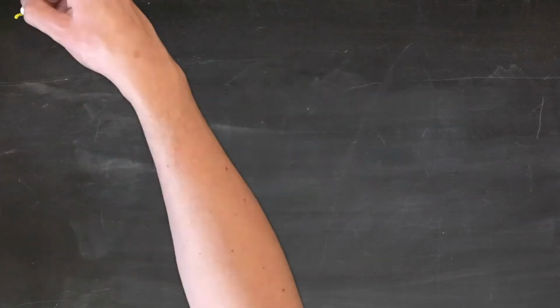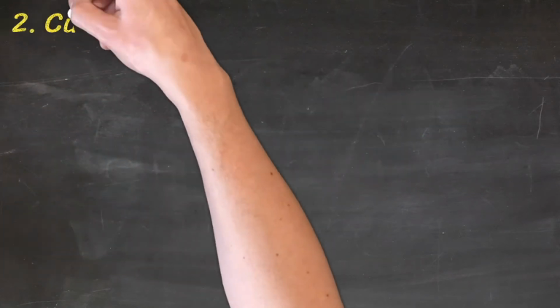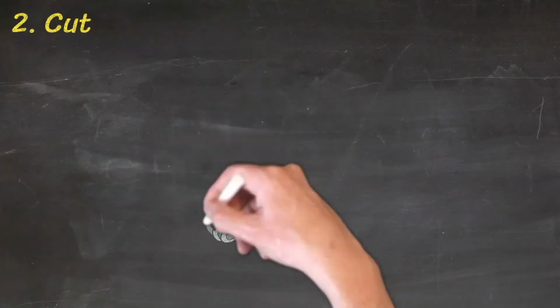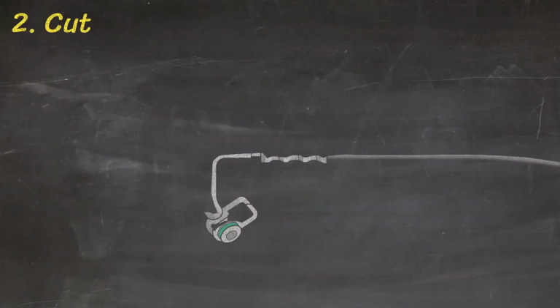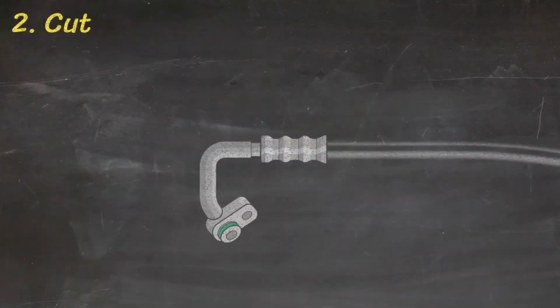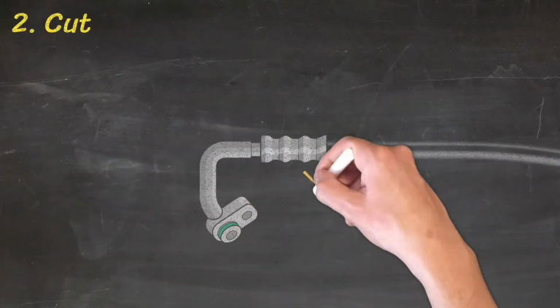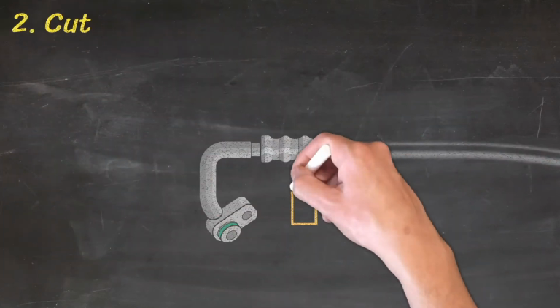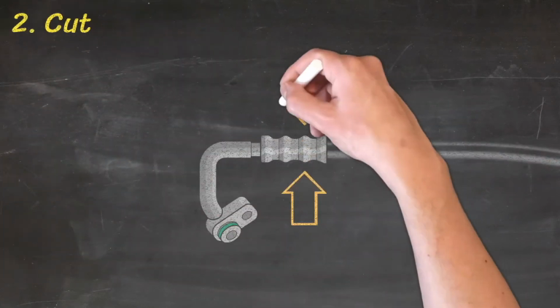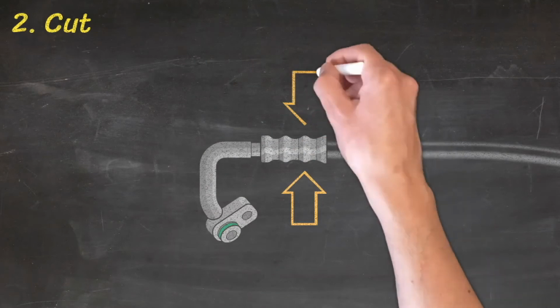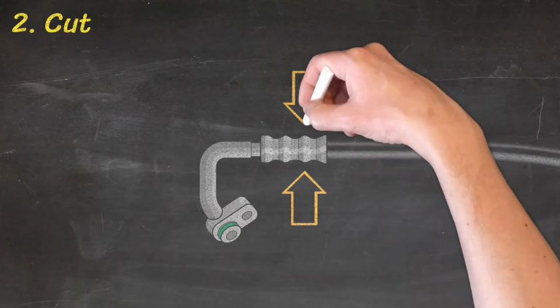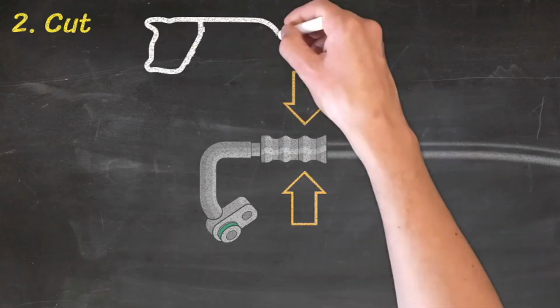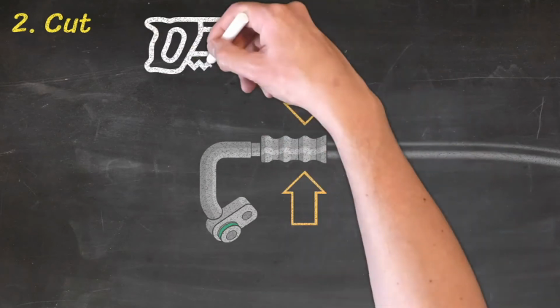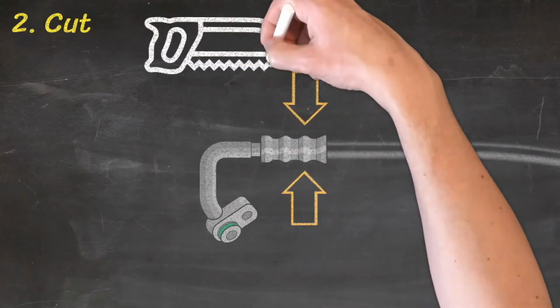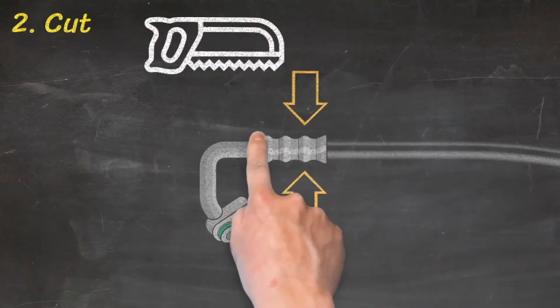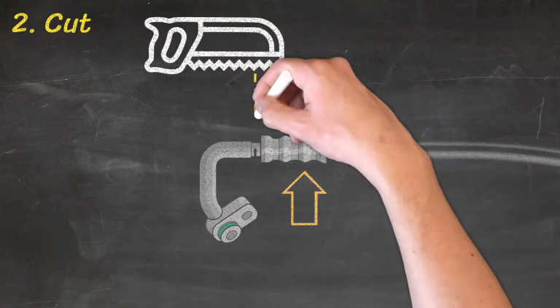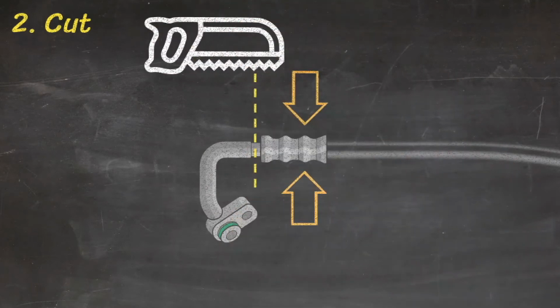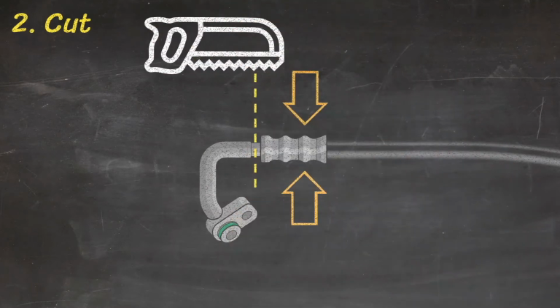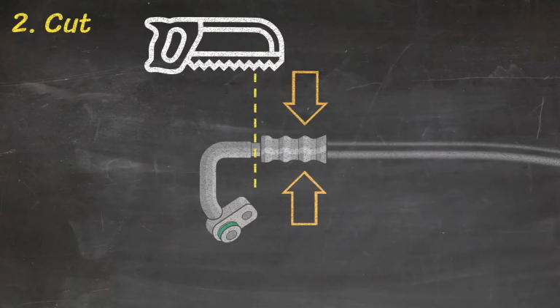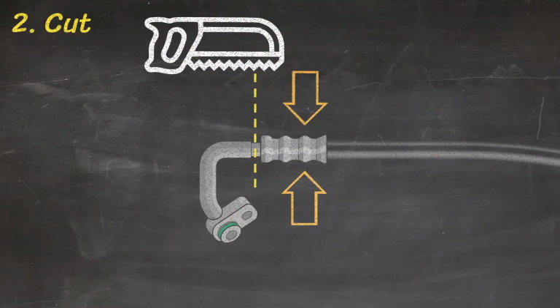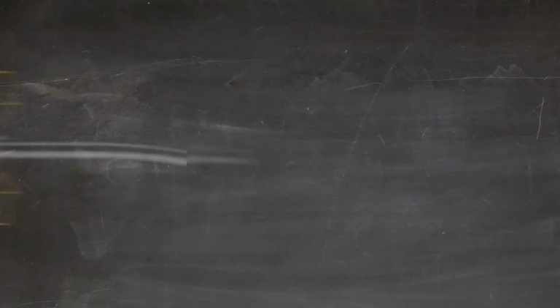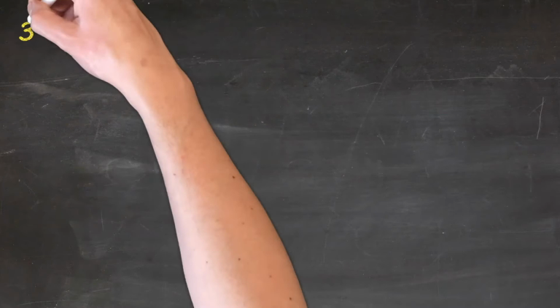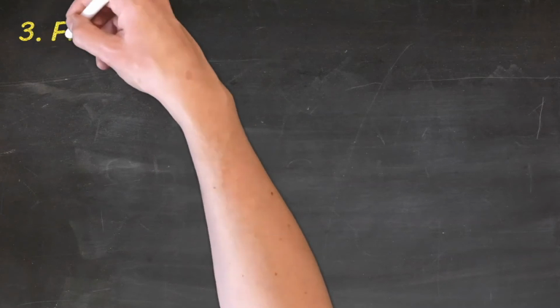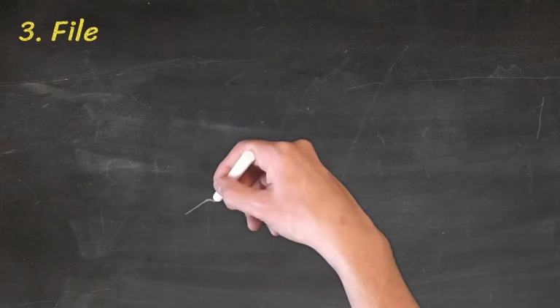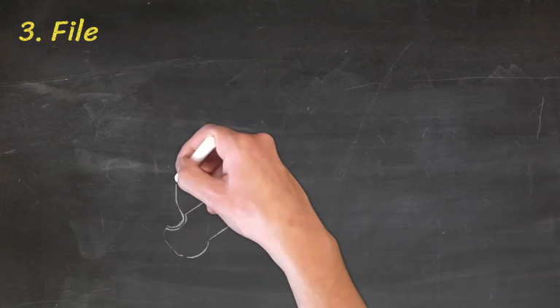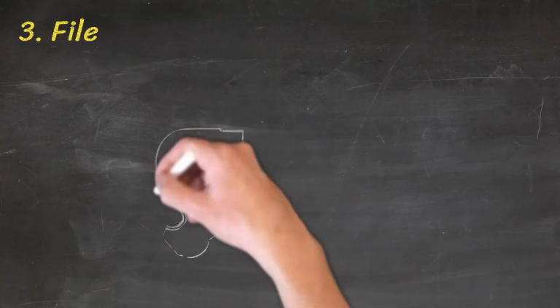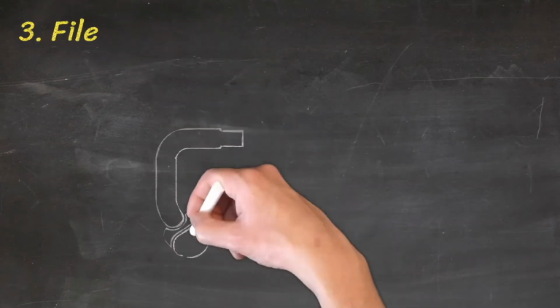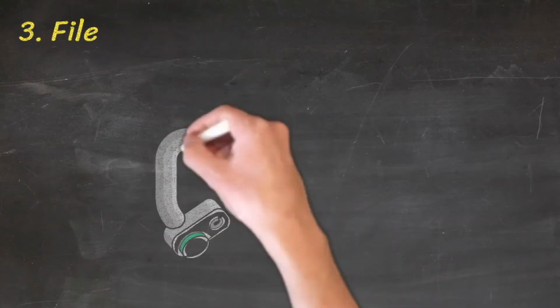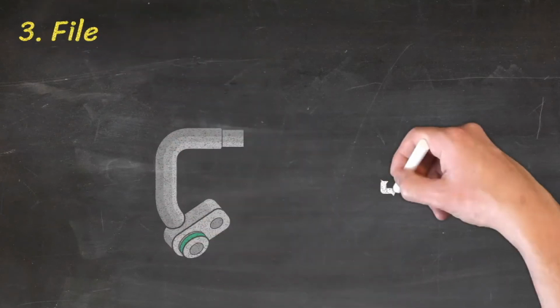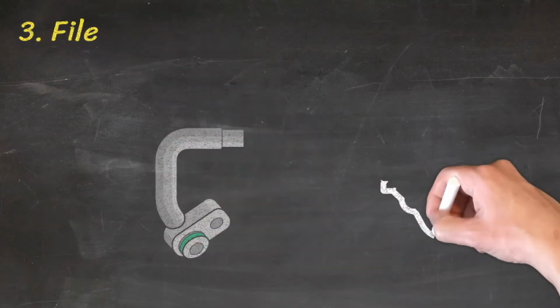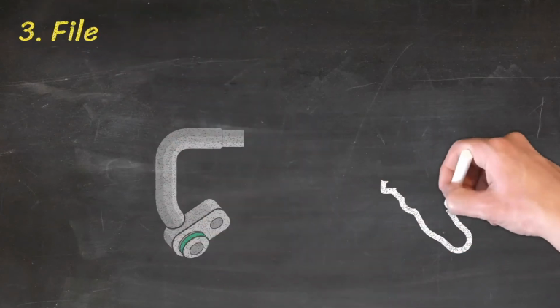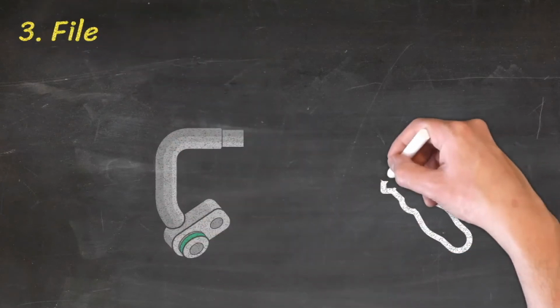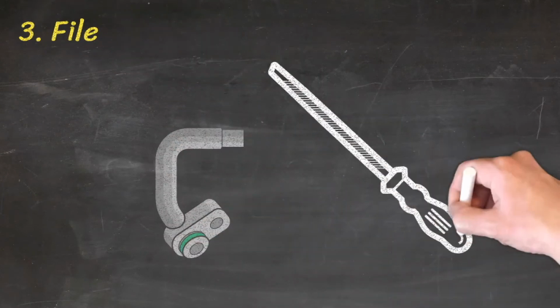Step 2: Hold the crimp in a vise and cut the ends free from the hose section. Step 3: File the alloy or steel ends to remove burrs and swarf.